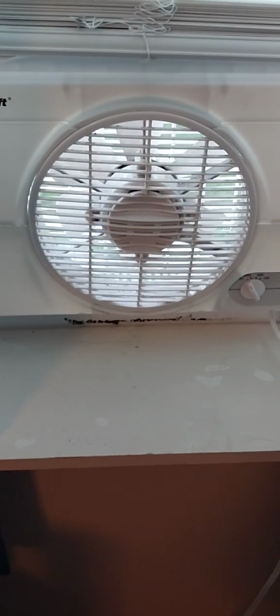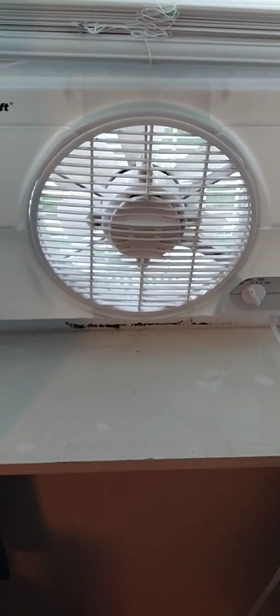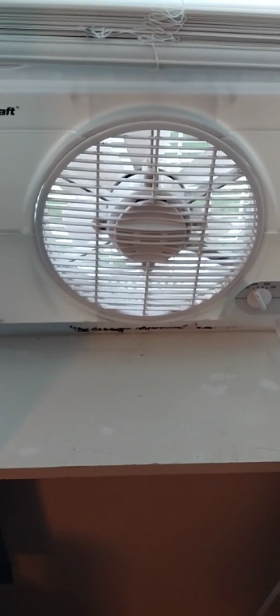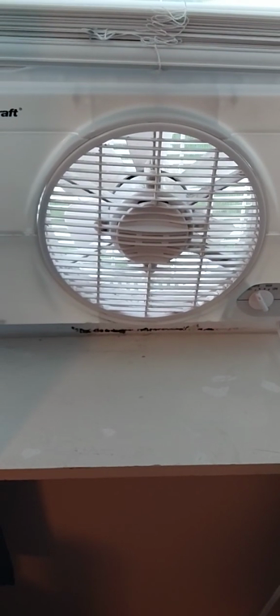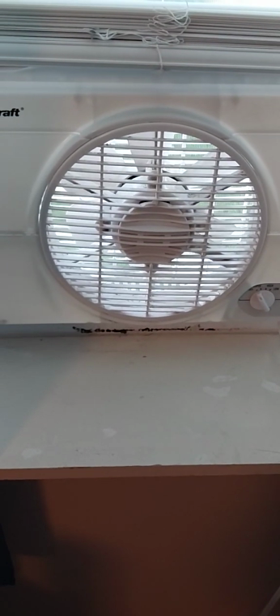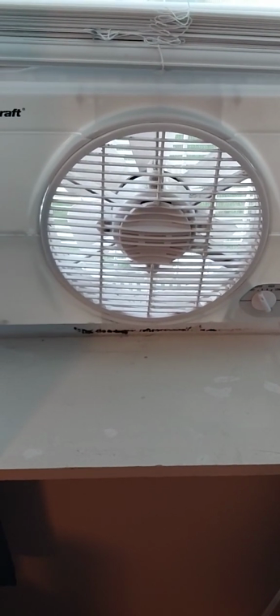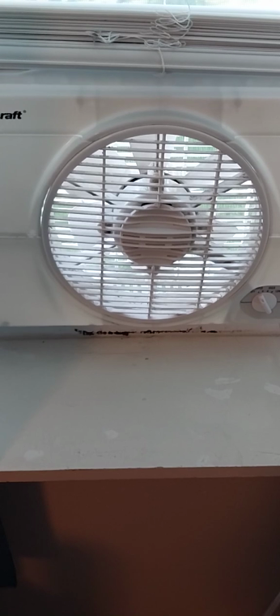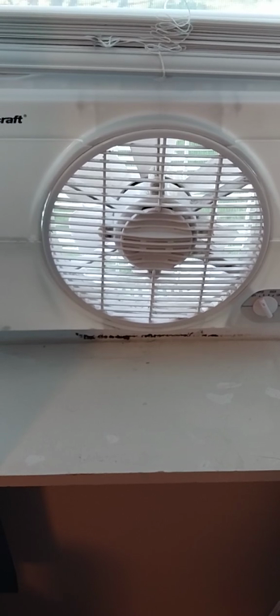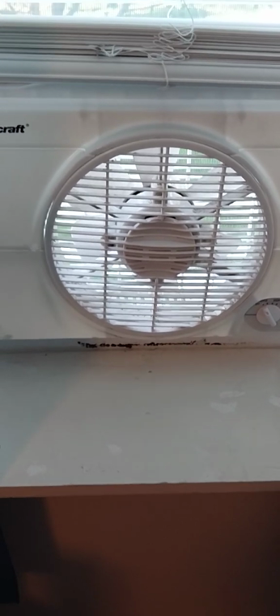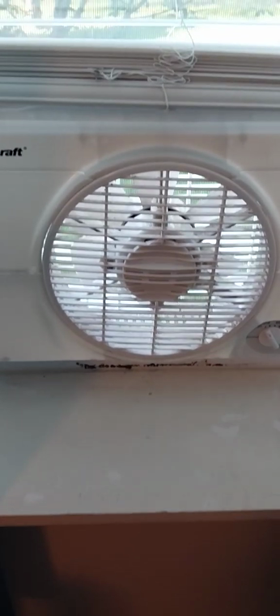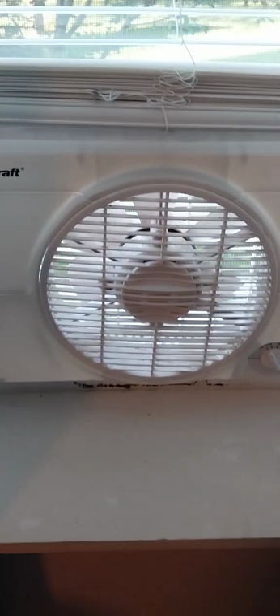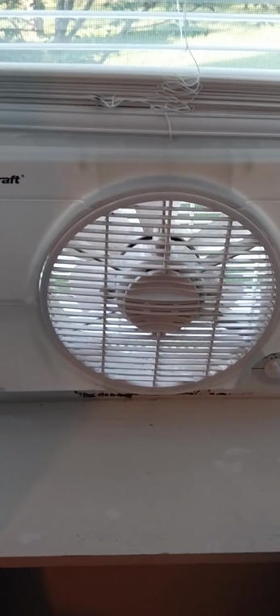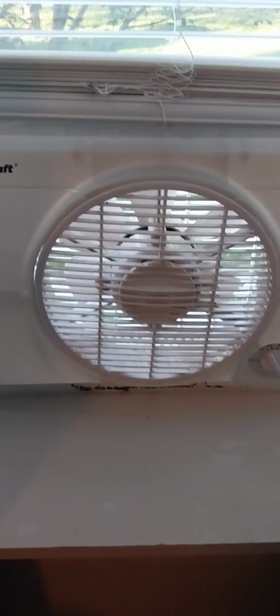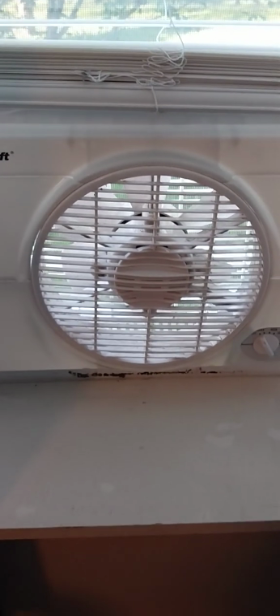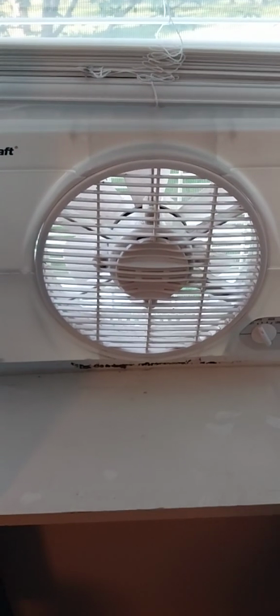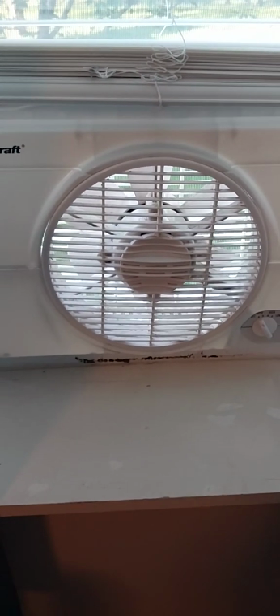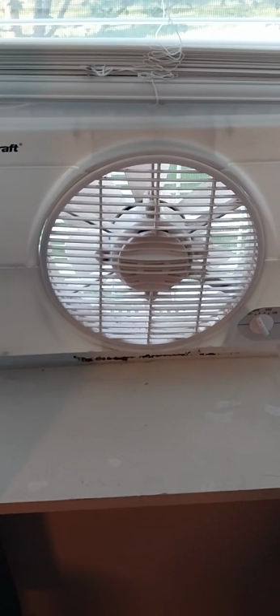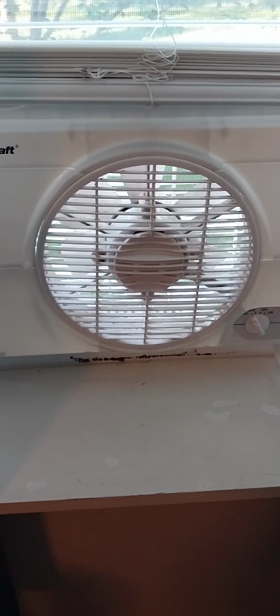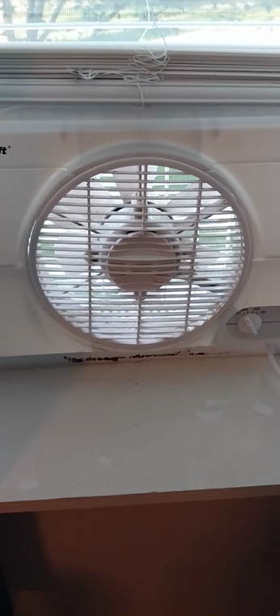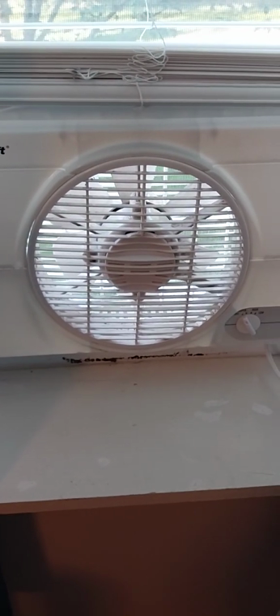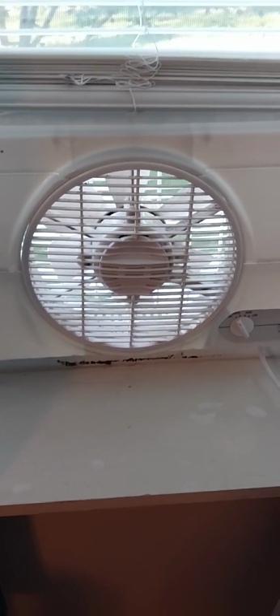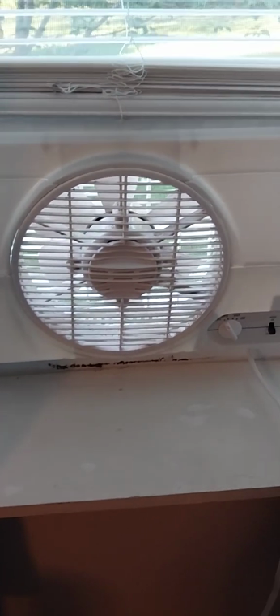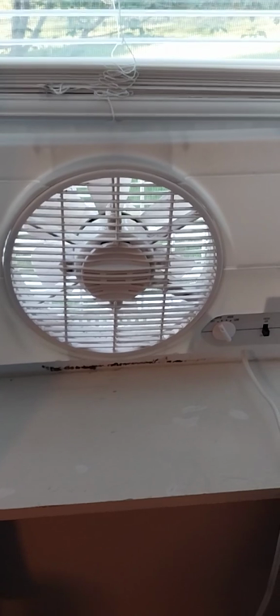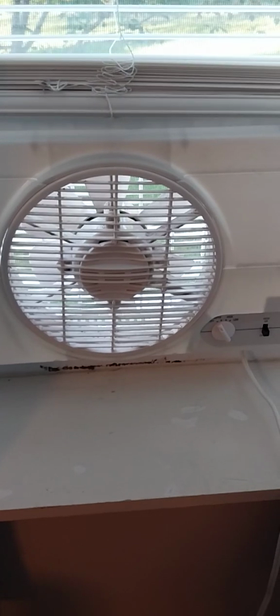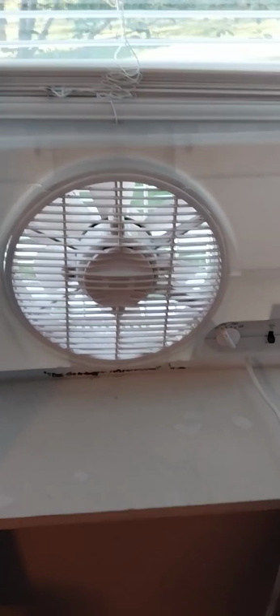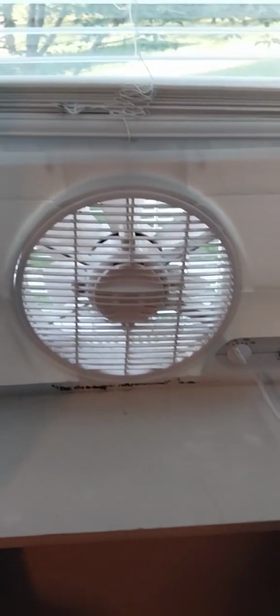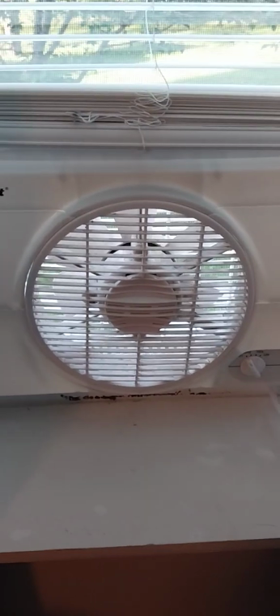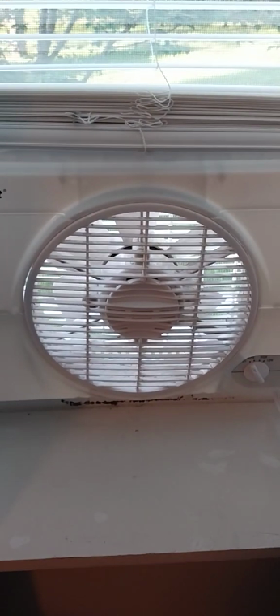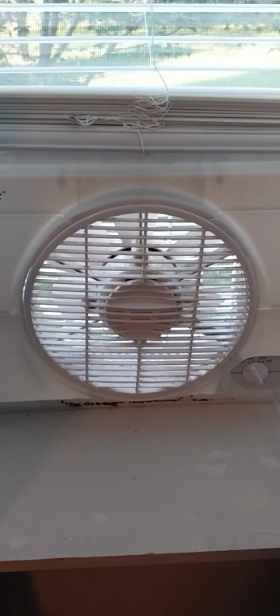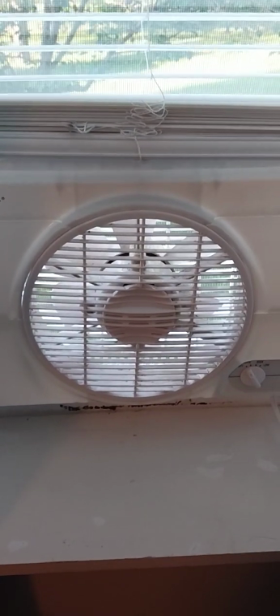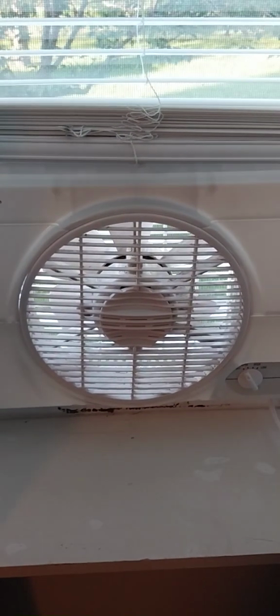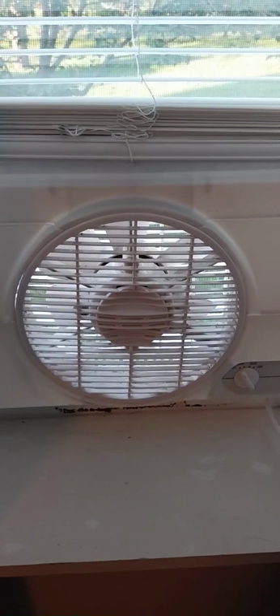Alright guys, hope you enjoyed this video on my 1996 DuraCraft single window fan. Comment, like, and subscribe. God bless, bye-bye.